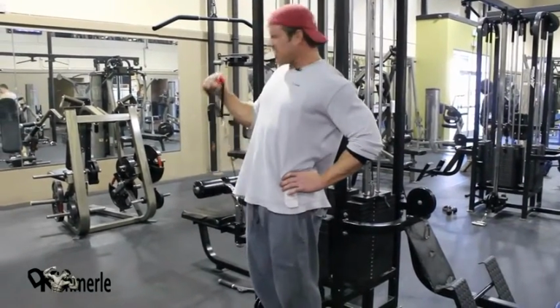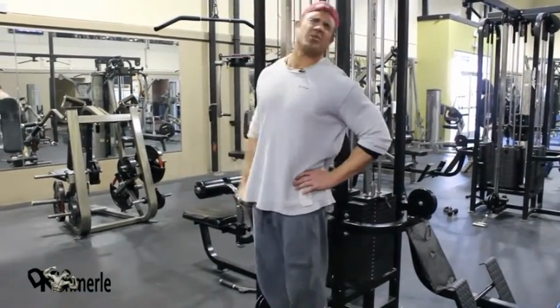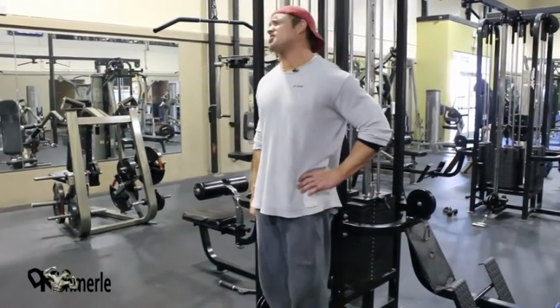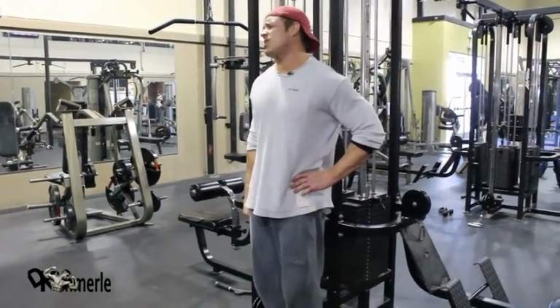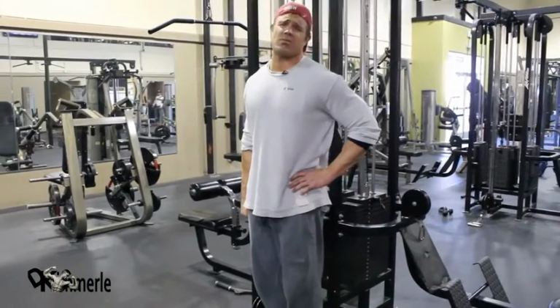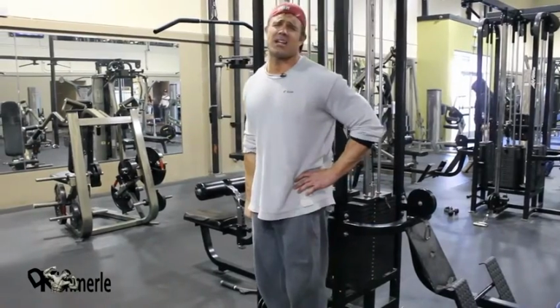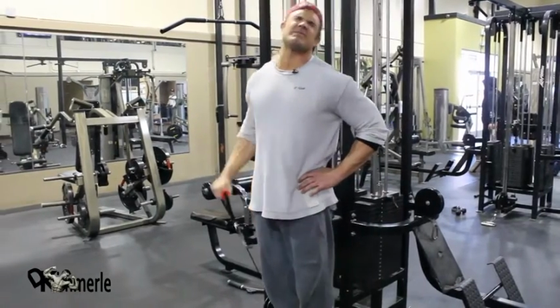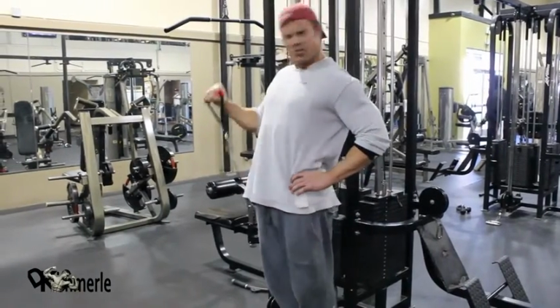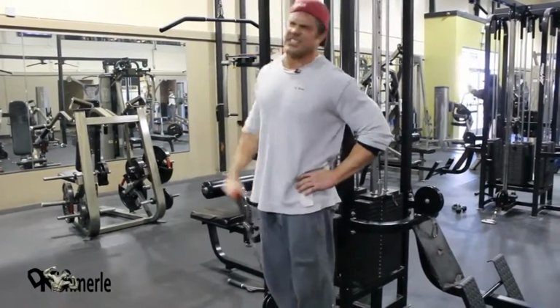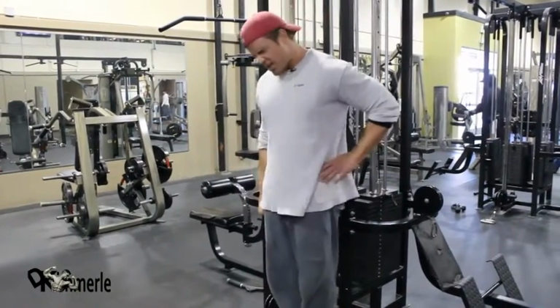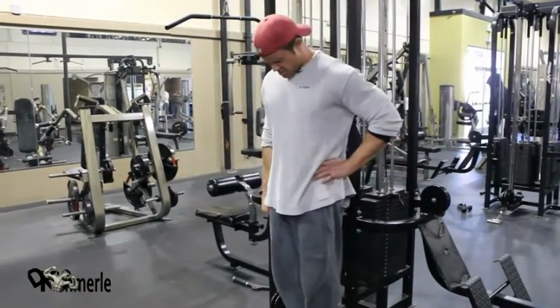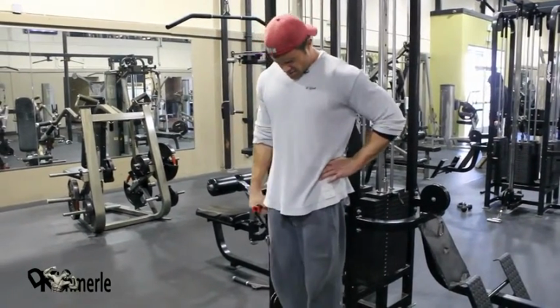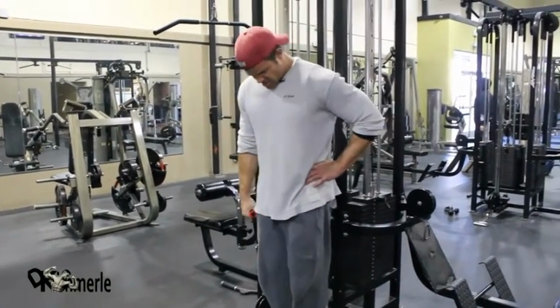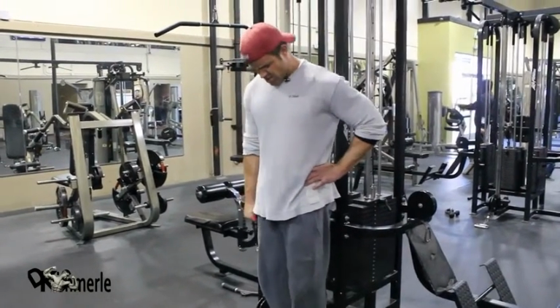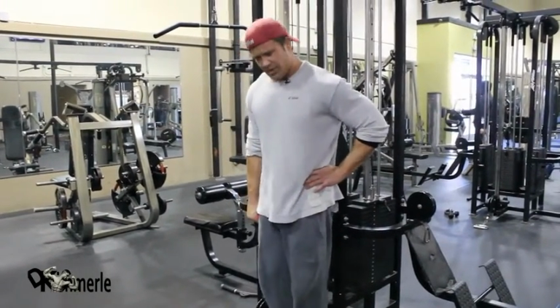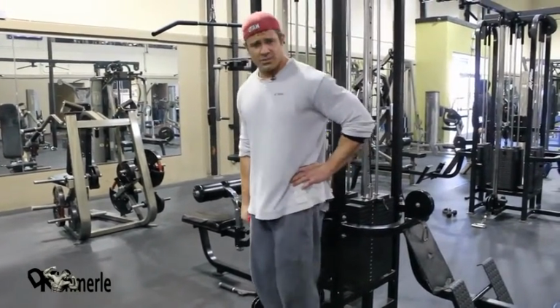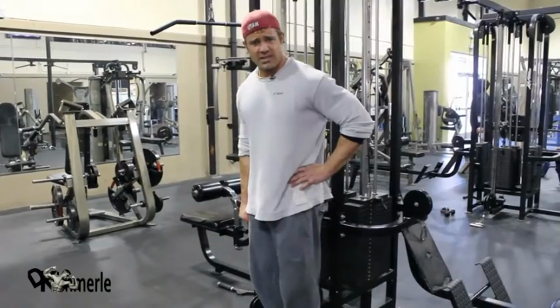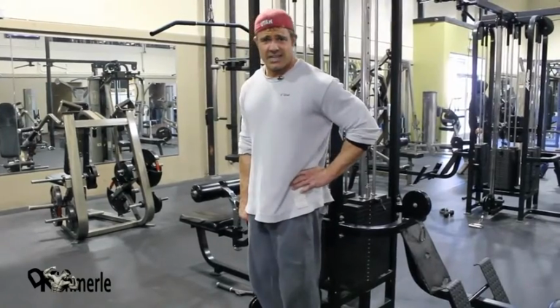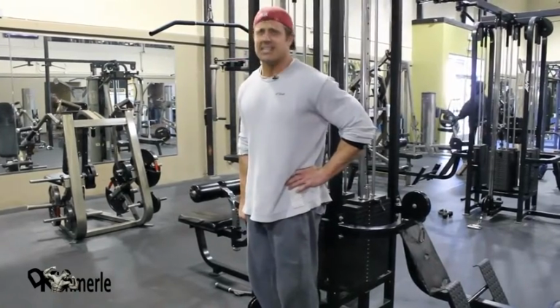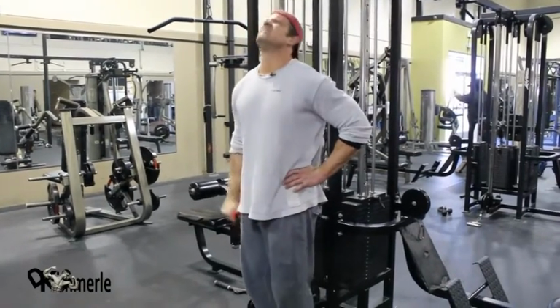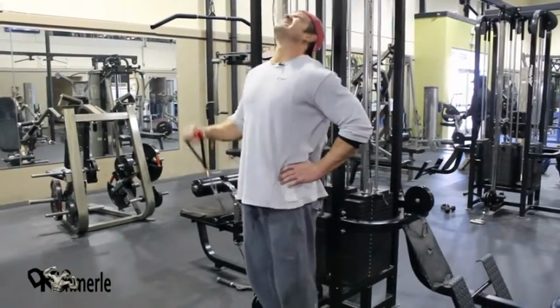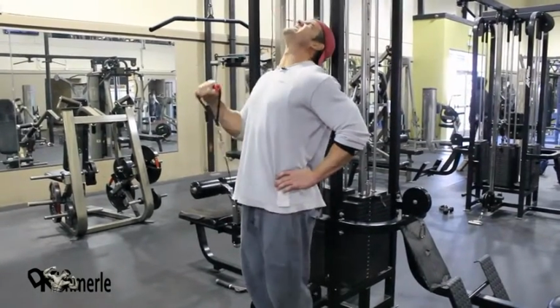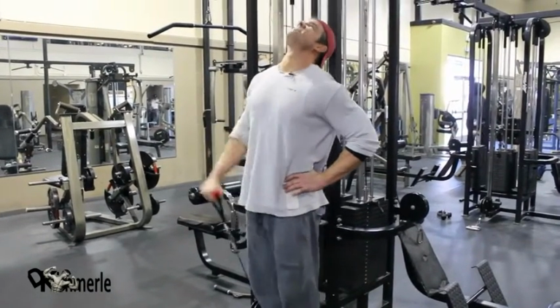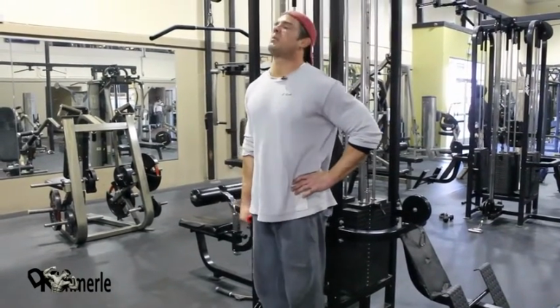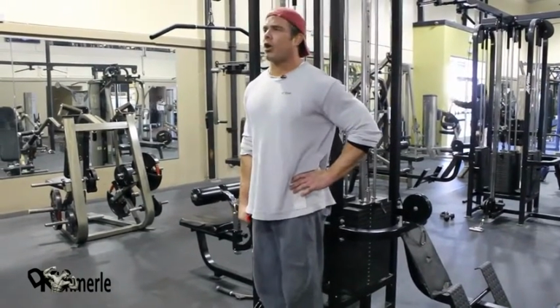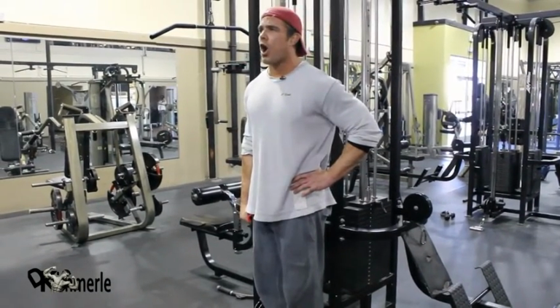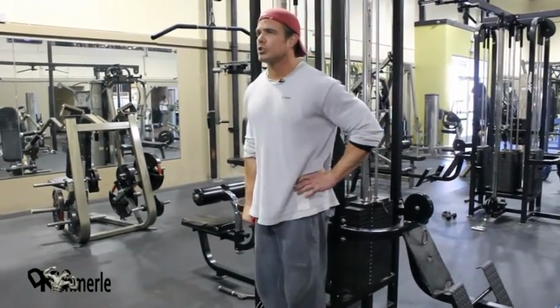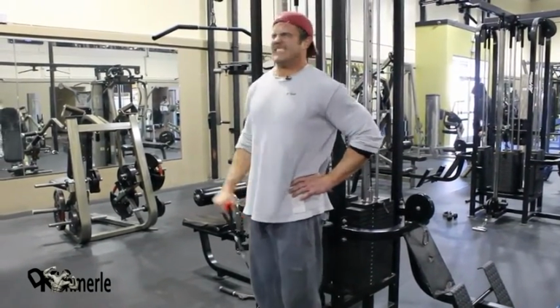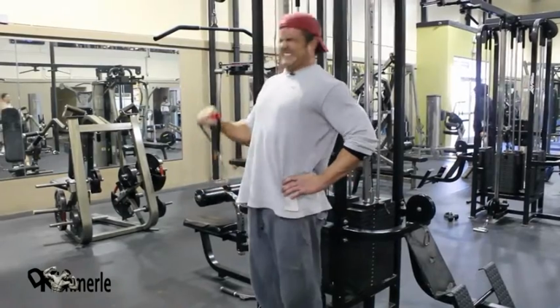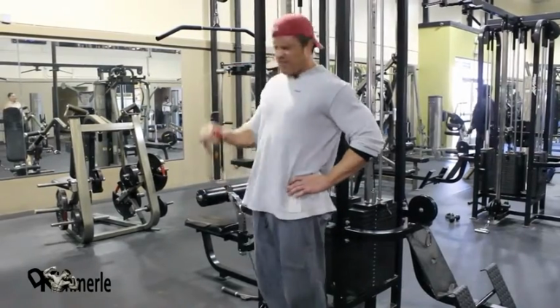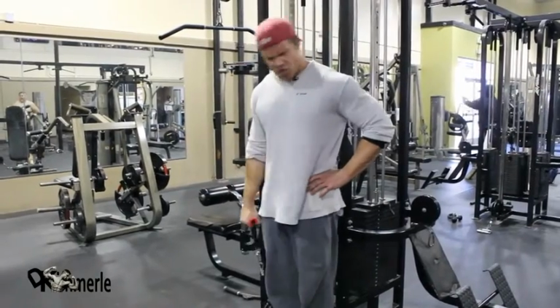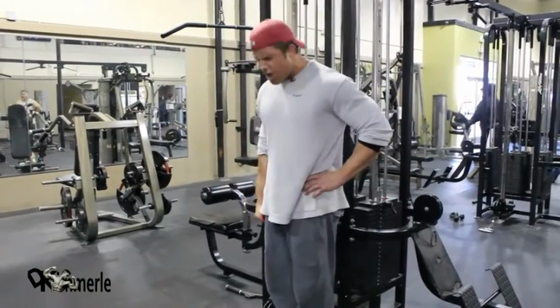I'll be honest with you — I just straighten my arms and I make my biceps do the work. Here's the workout I did: Olympic barbell curls, reverse curls.